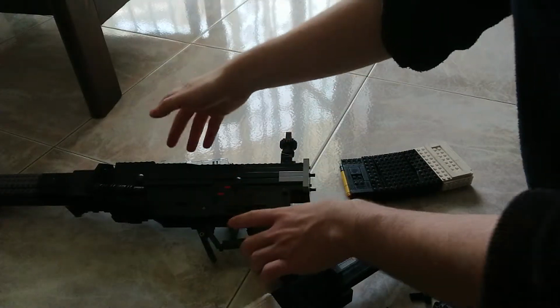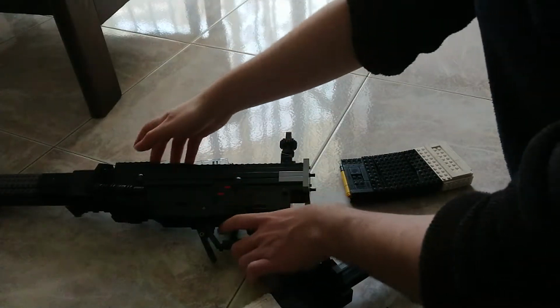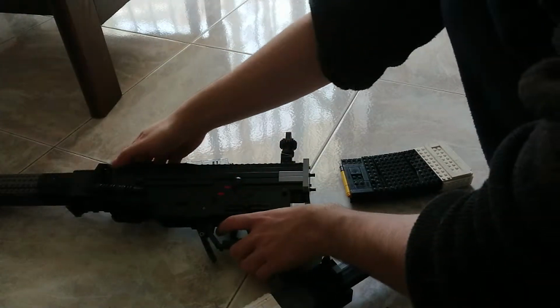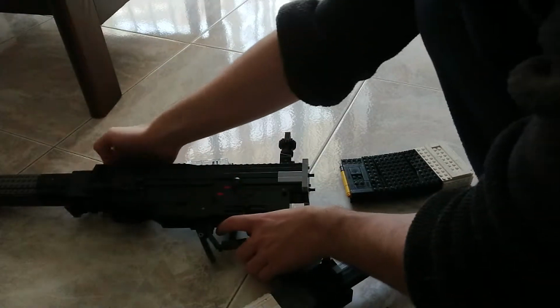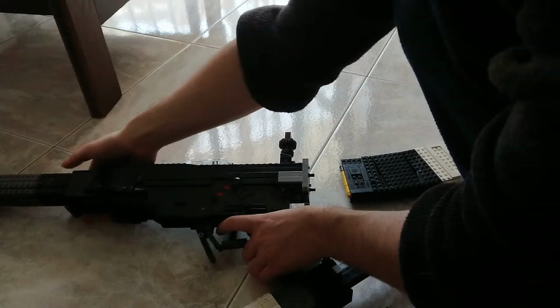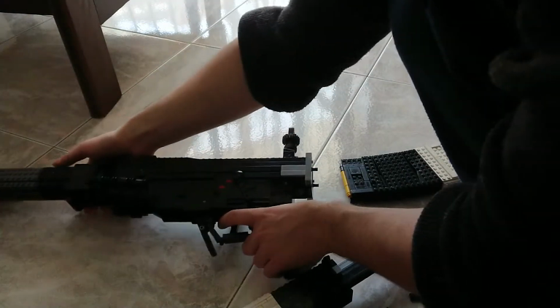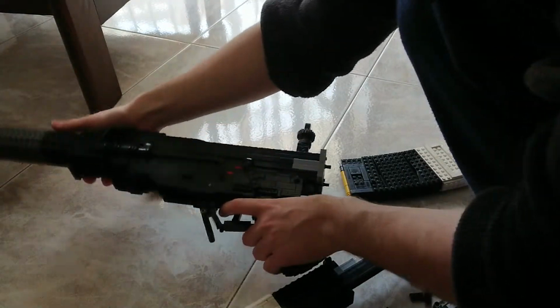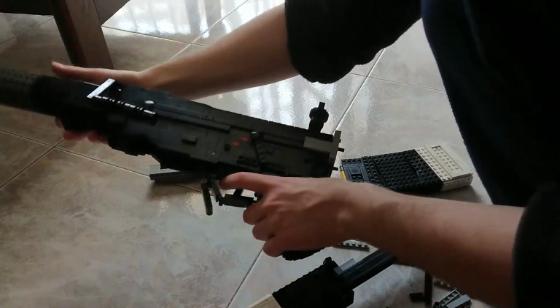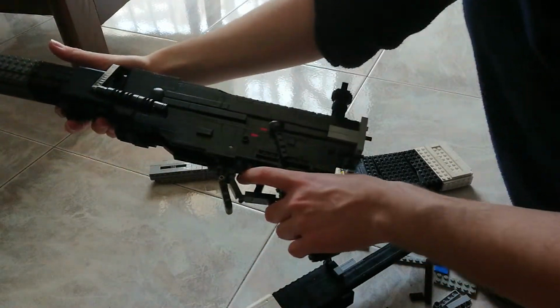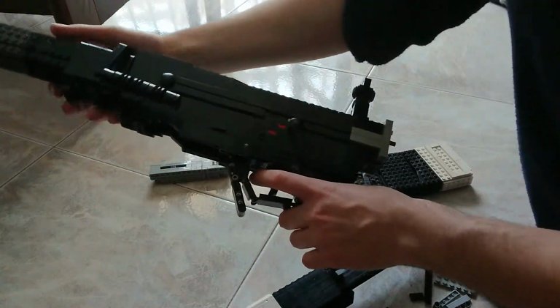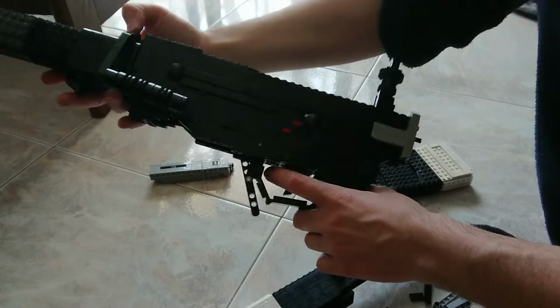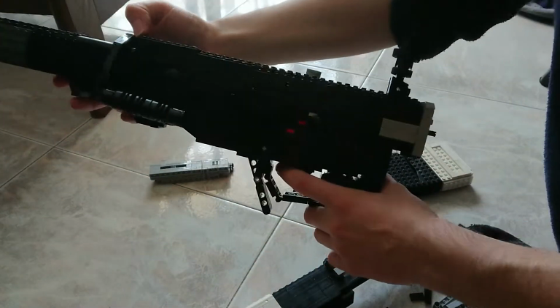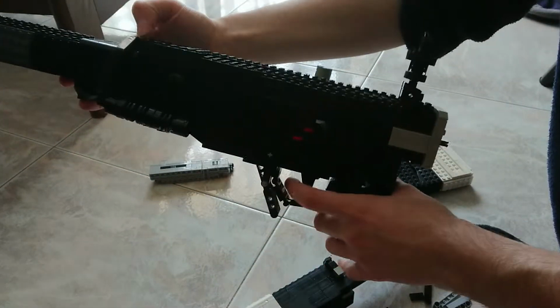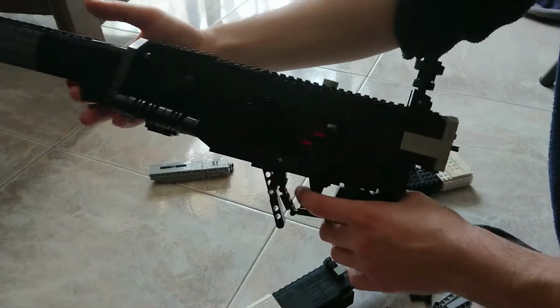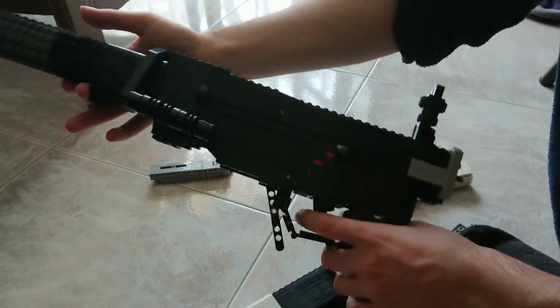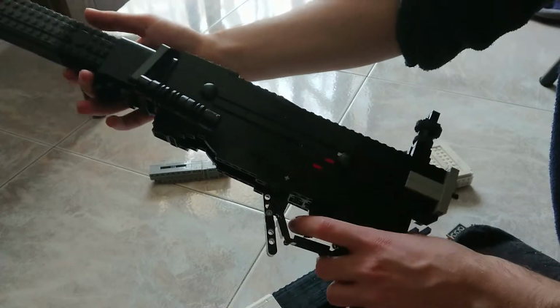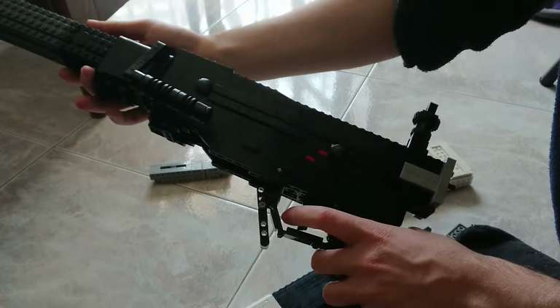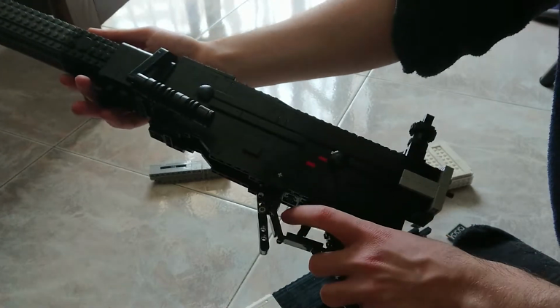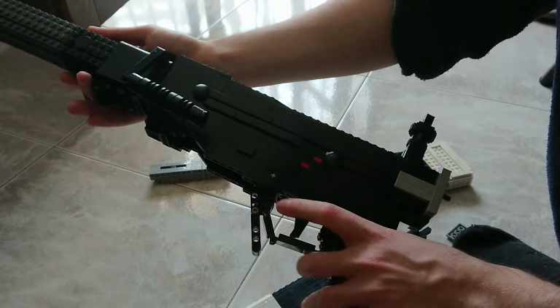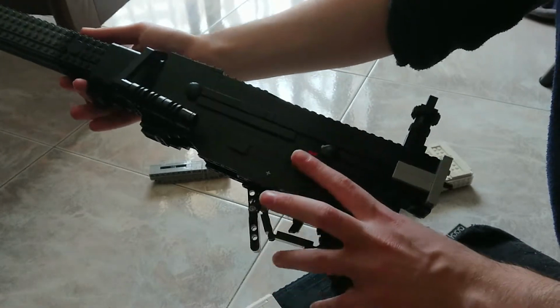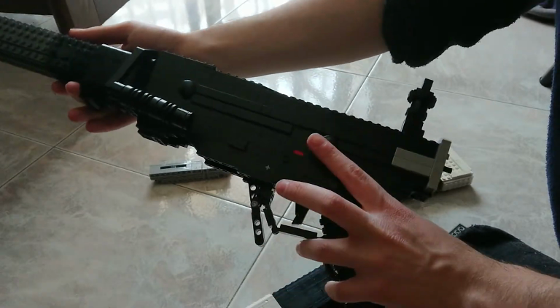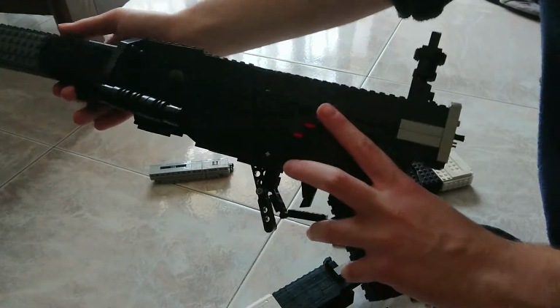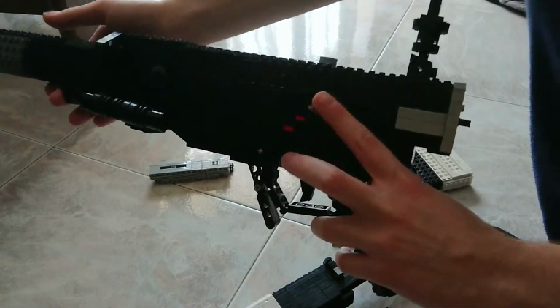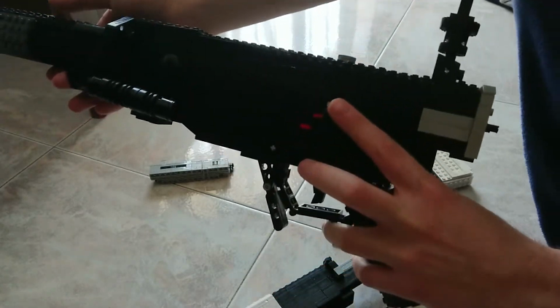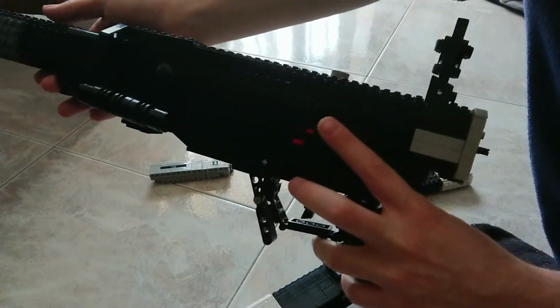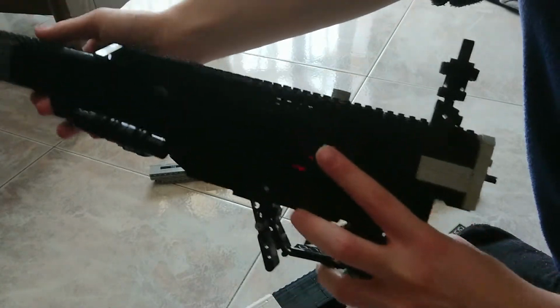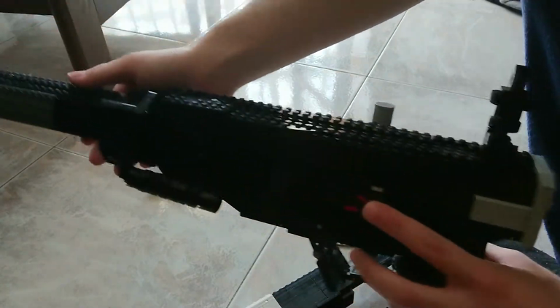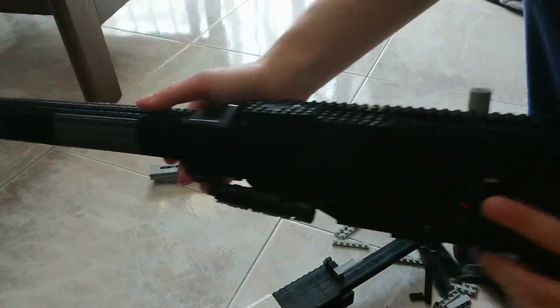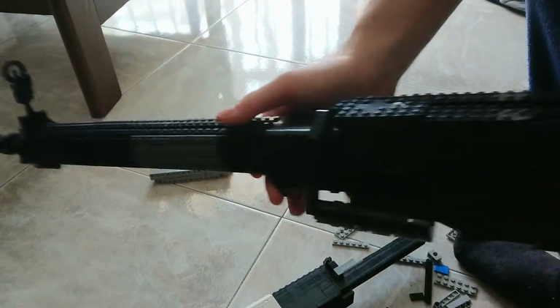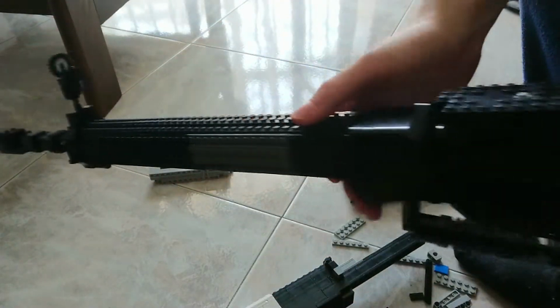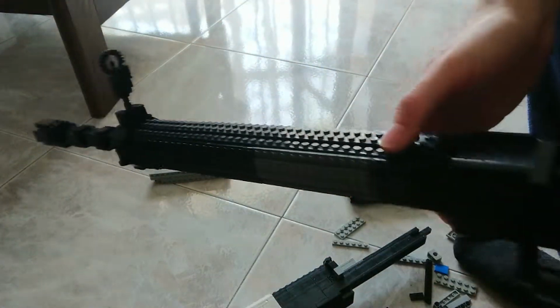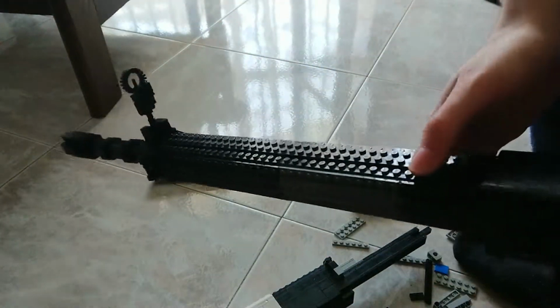The Sturmgewehr 57, the Swiss battle rifle, is almost done, as you can see.